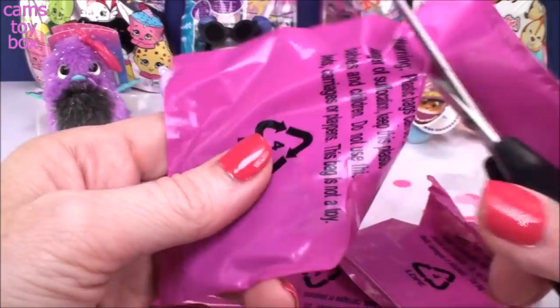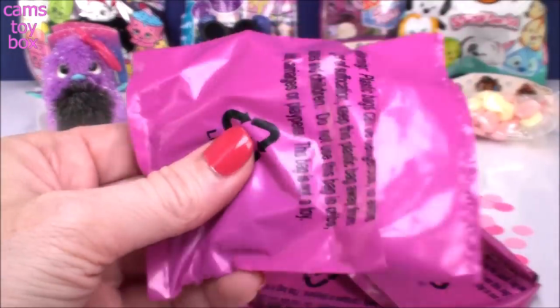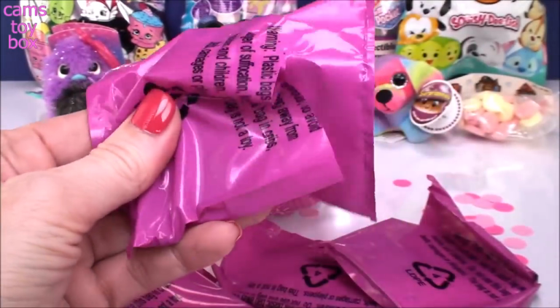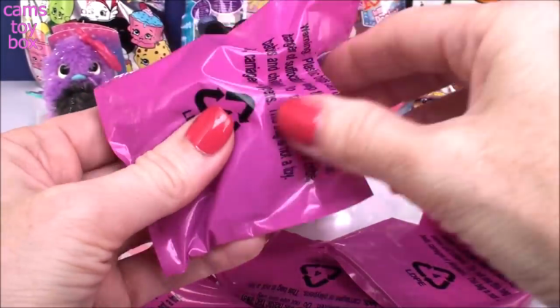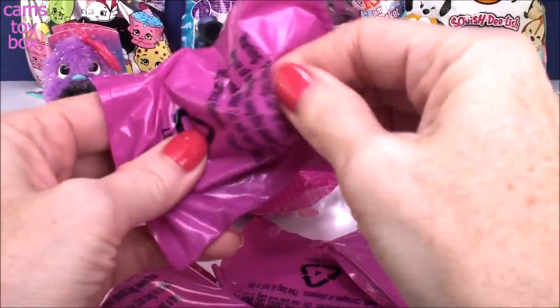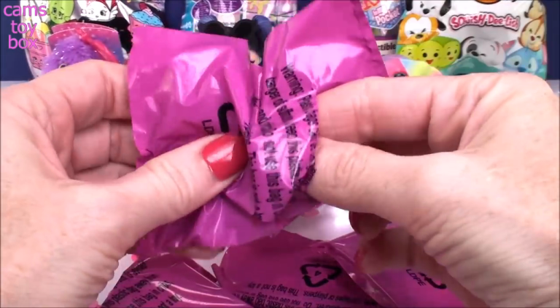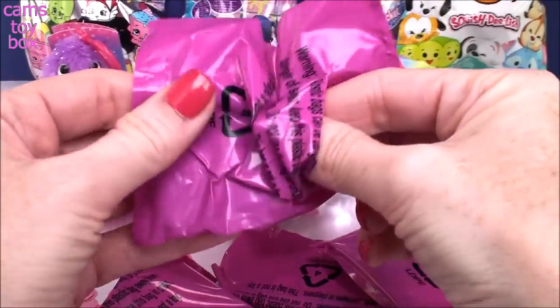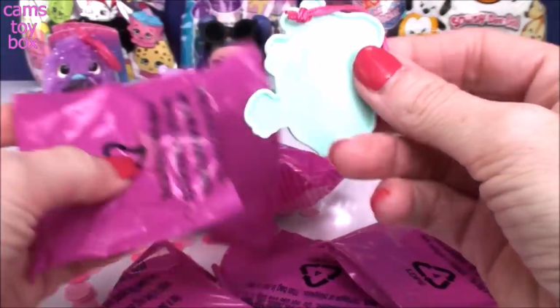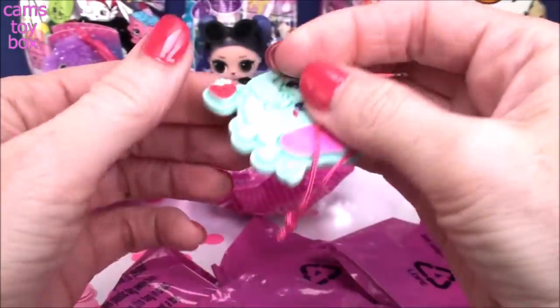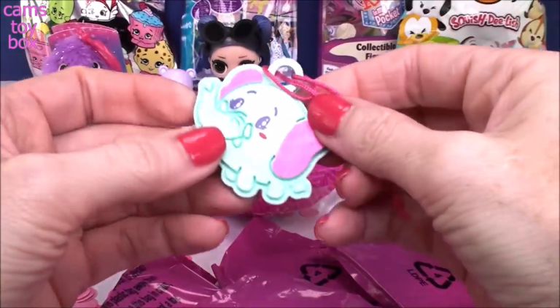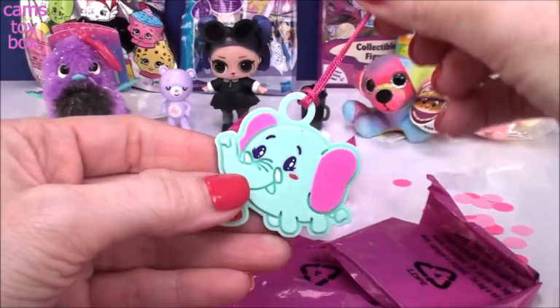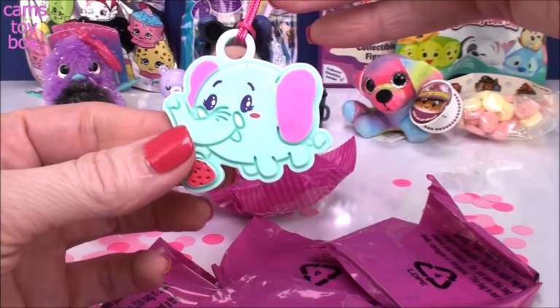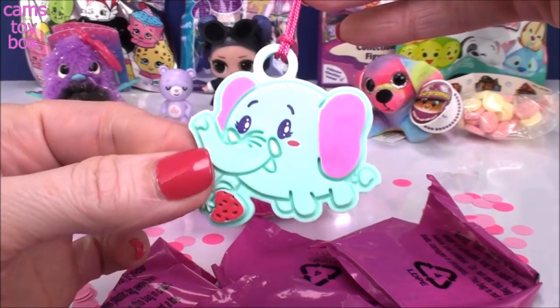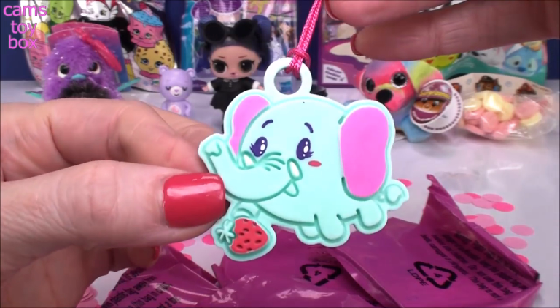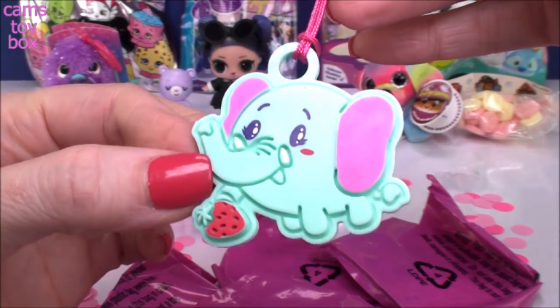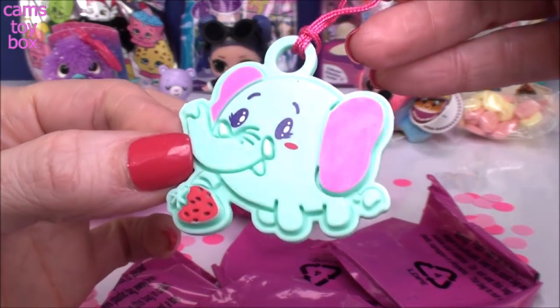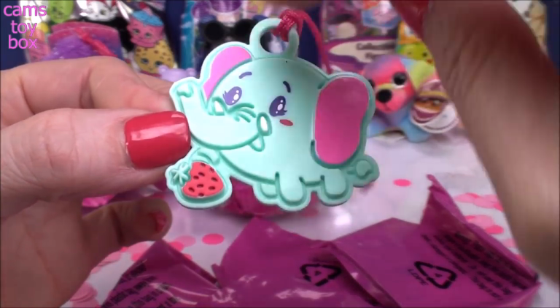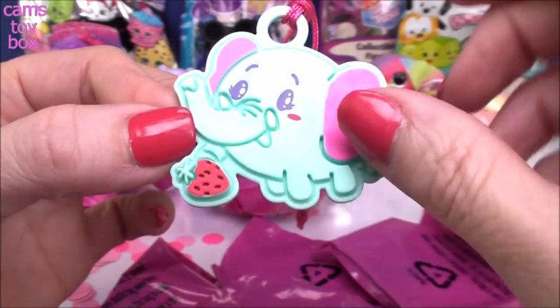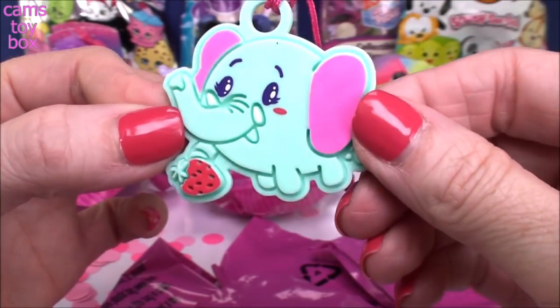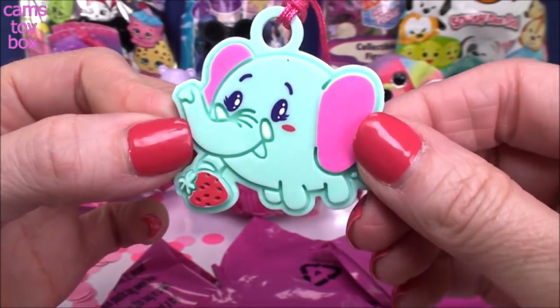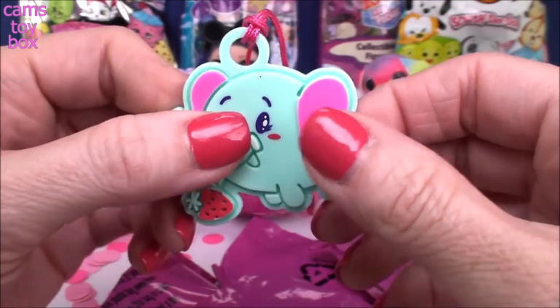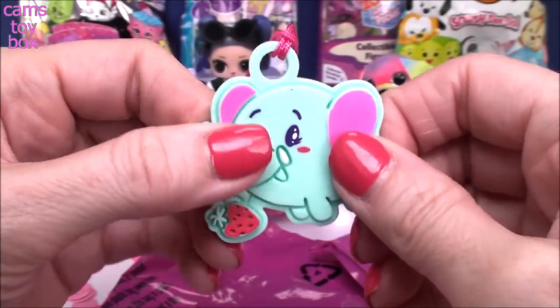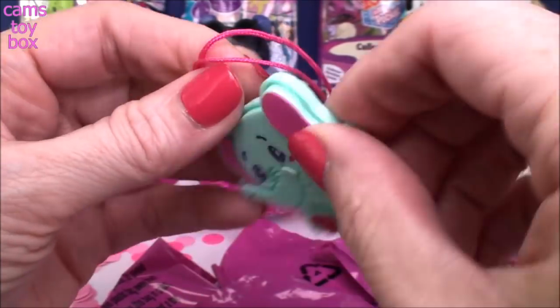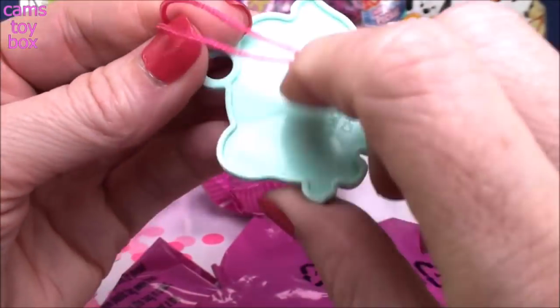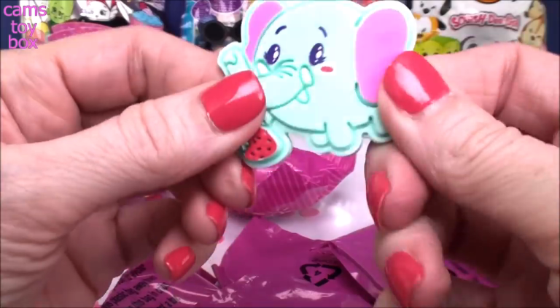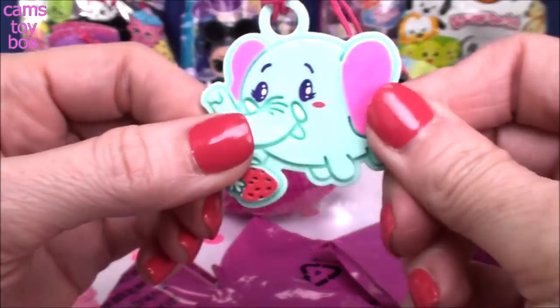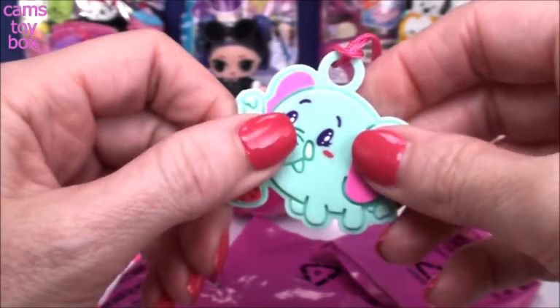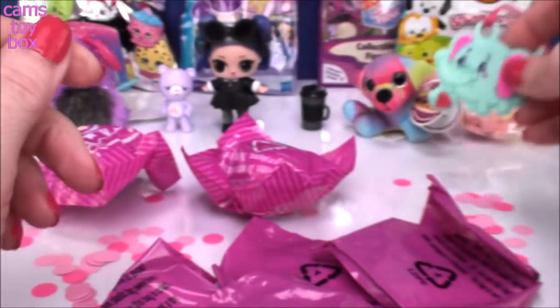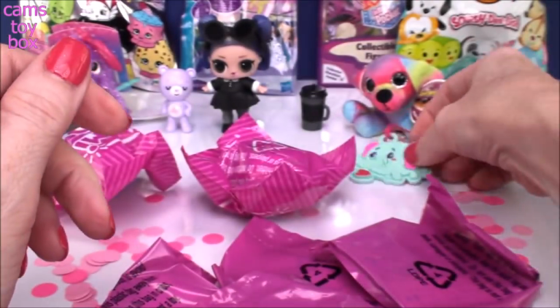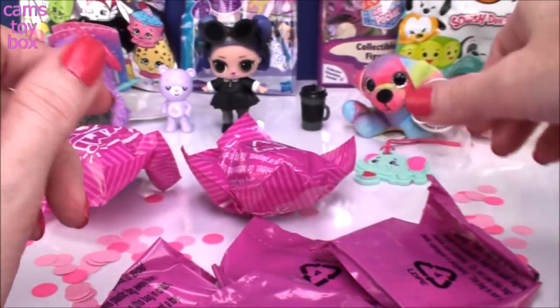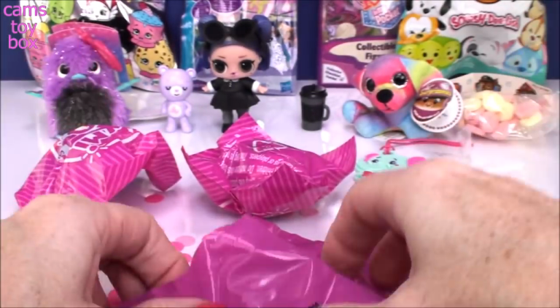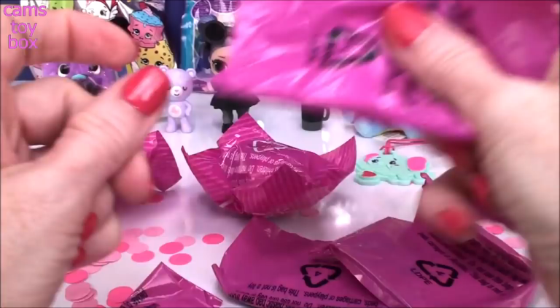Let's see what's in this first one. We got a little dangler — how cute, the little elephant one with the strawberry. Super, super cool. I like these — they're made really, really well. They're super rubbery, very, very pretty.